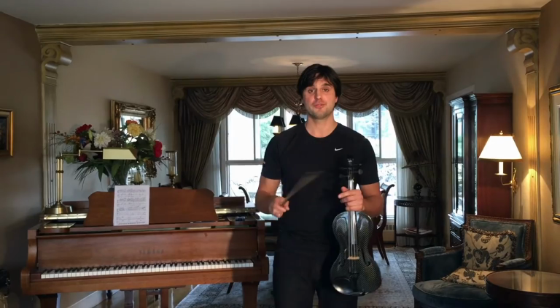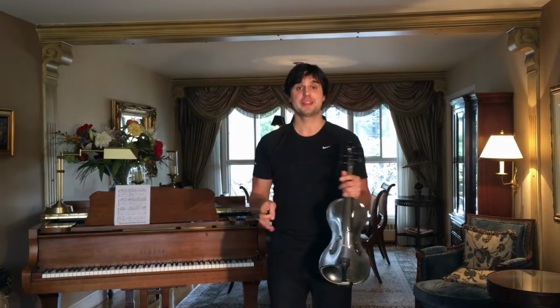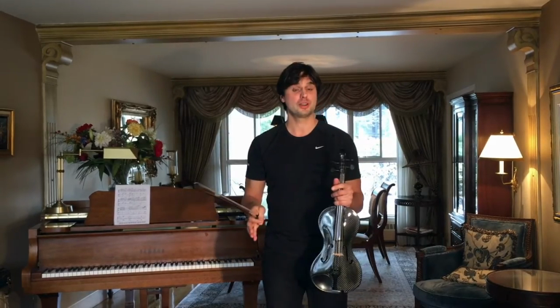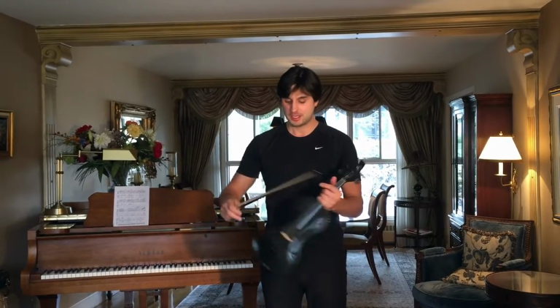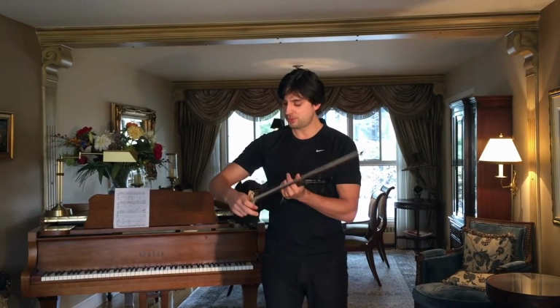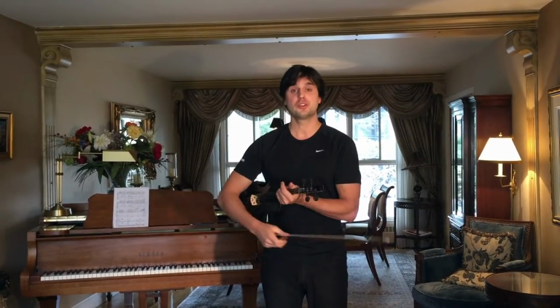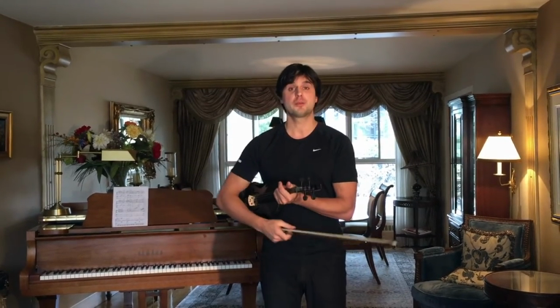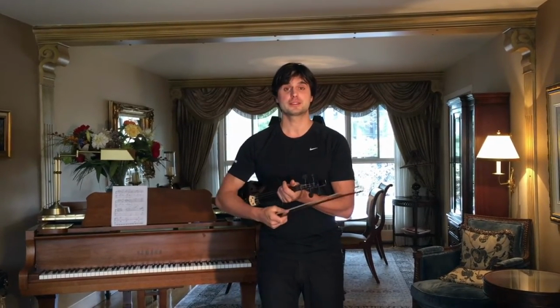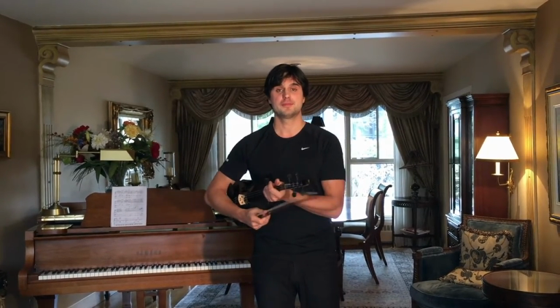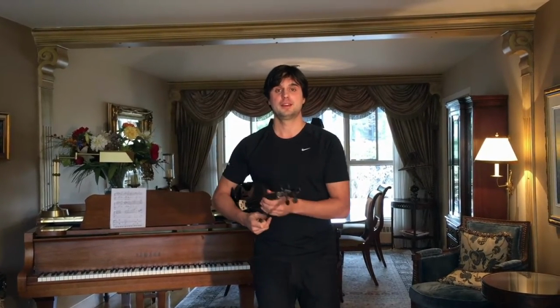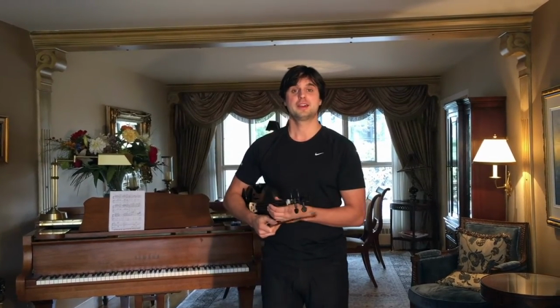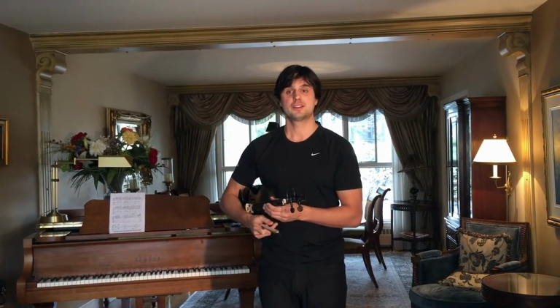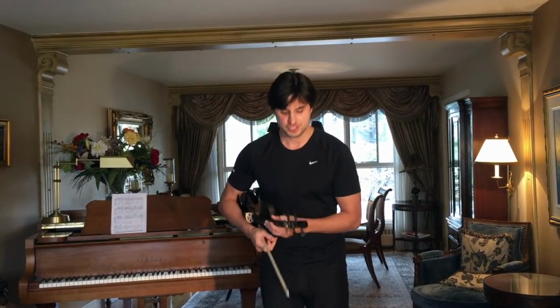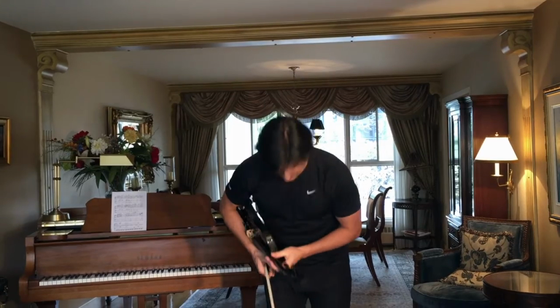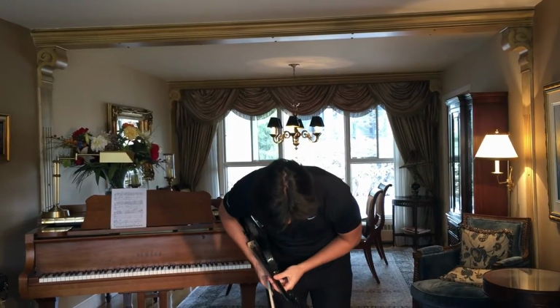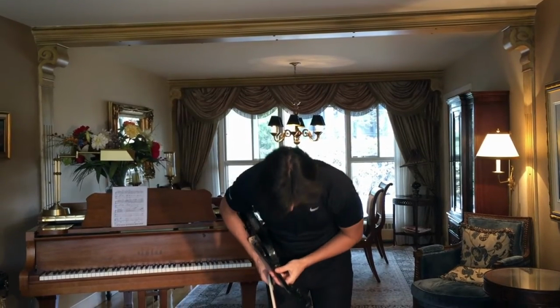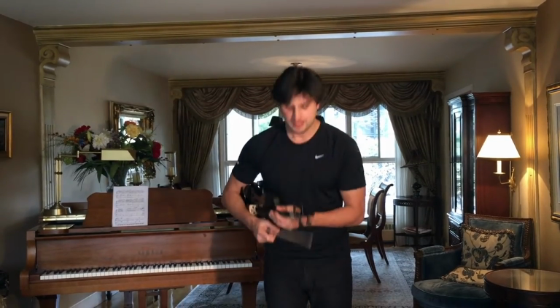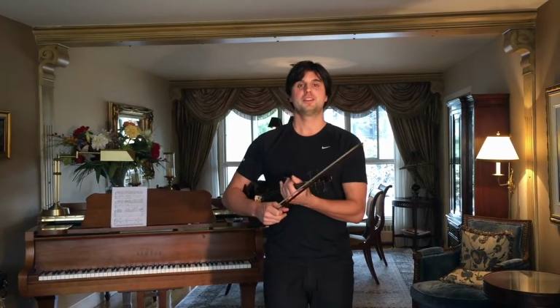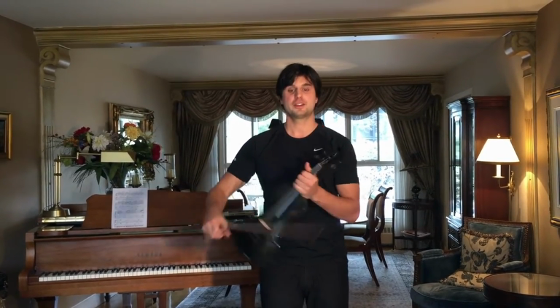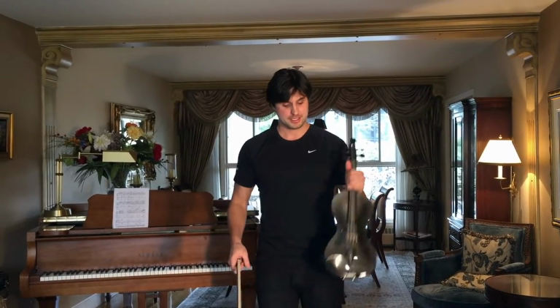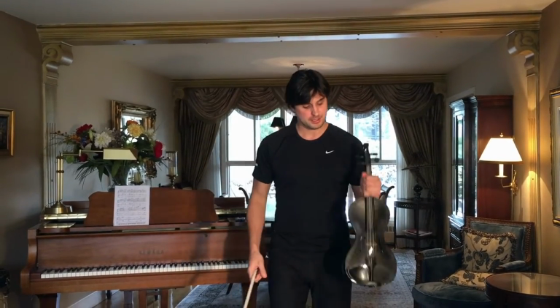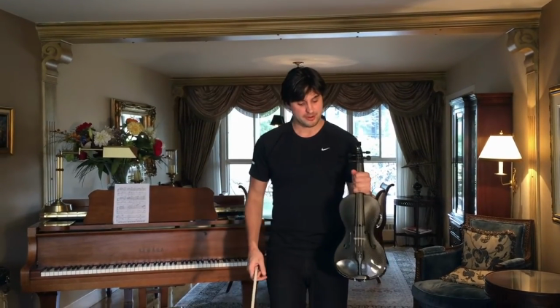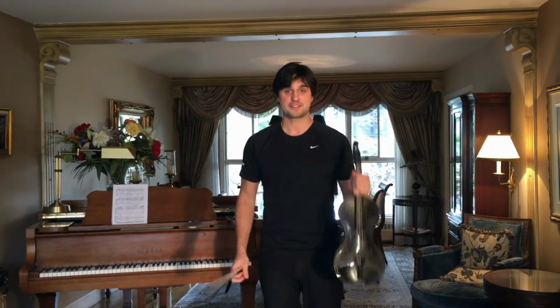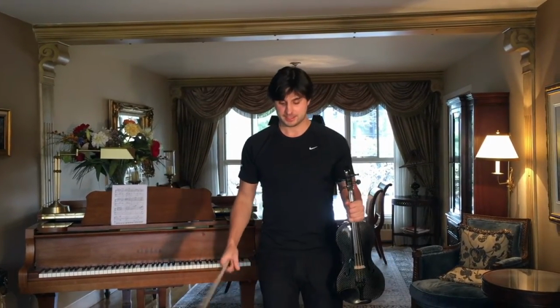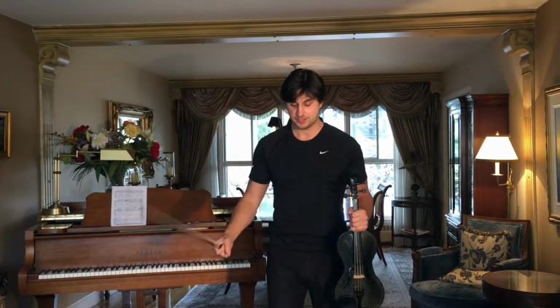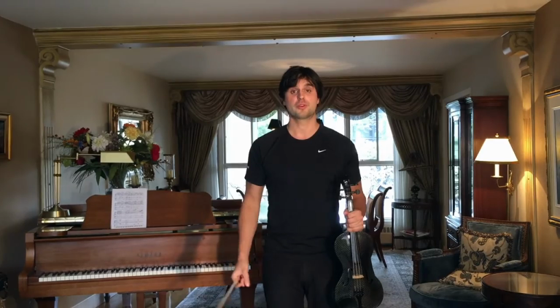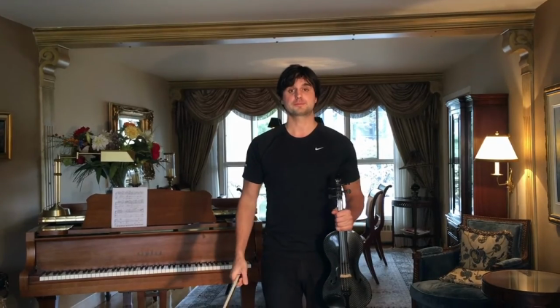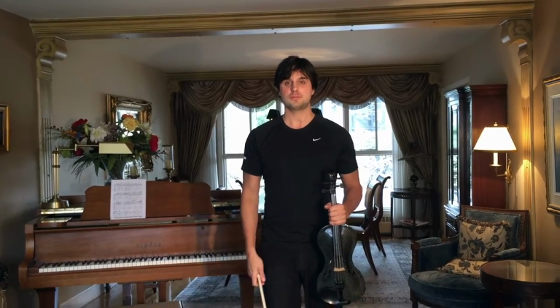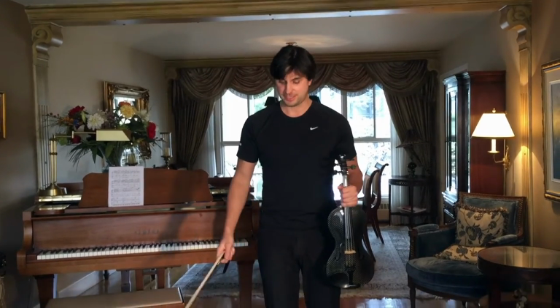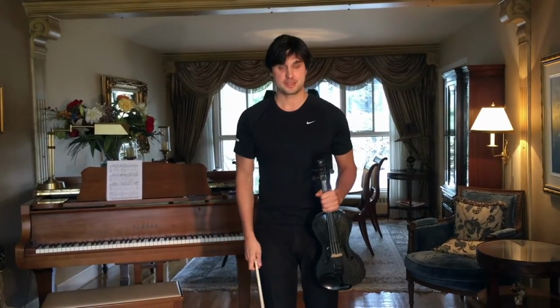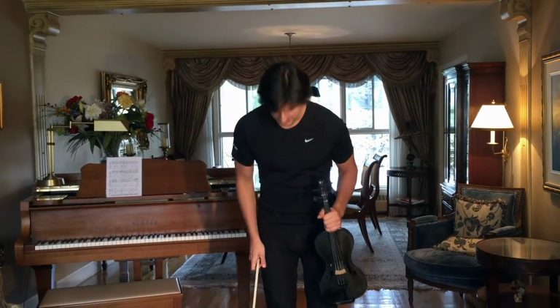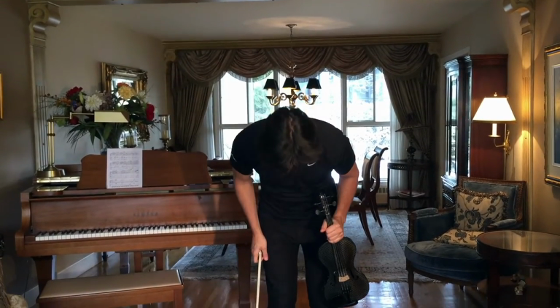The beginner one is where you put the violin under the arm like this, and then you just make the bow like this. The other one is the violin on the left hand and the bow on the right, so you can do the same thing like this.